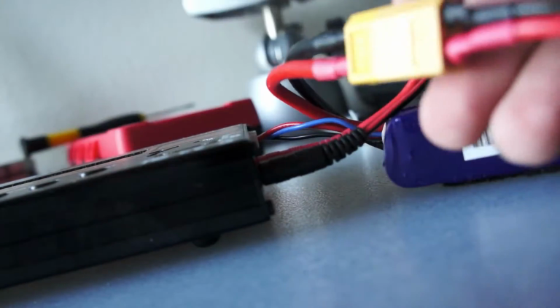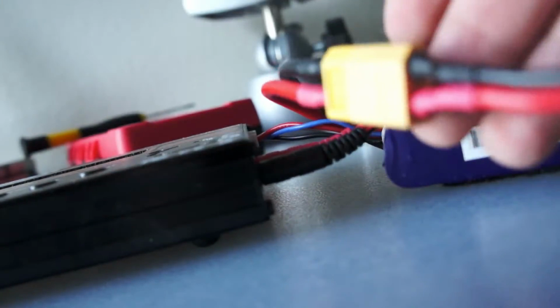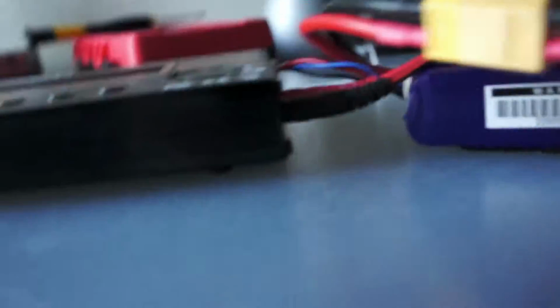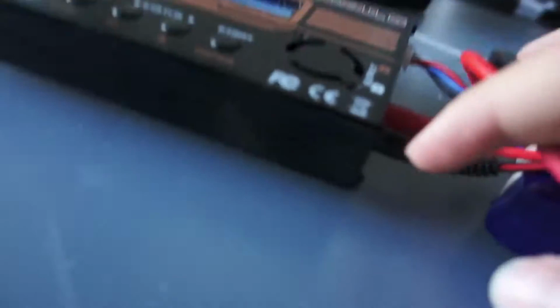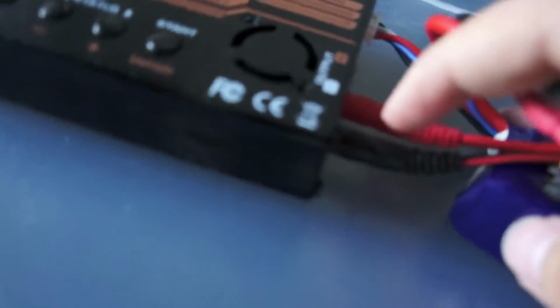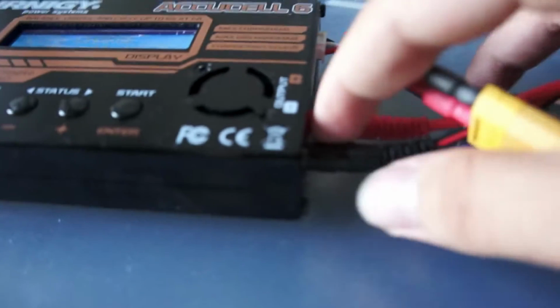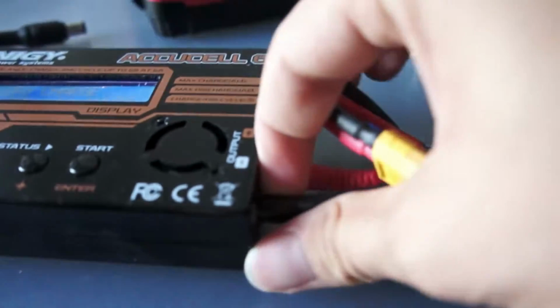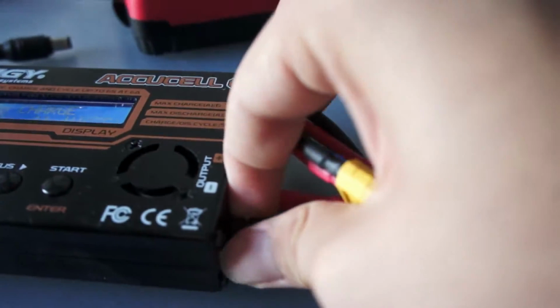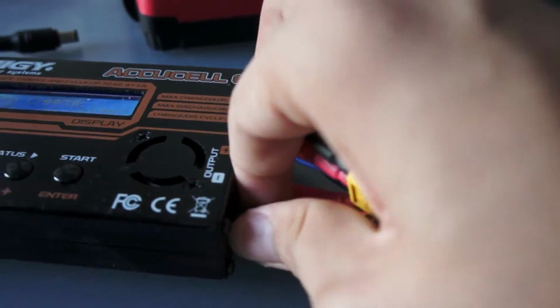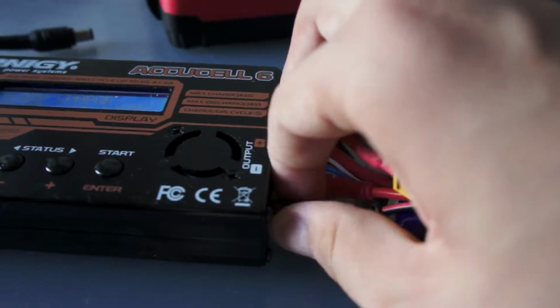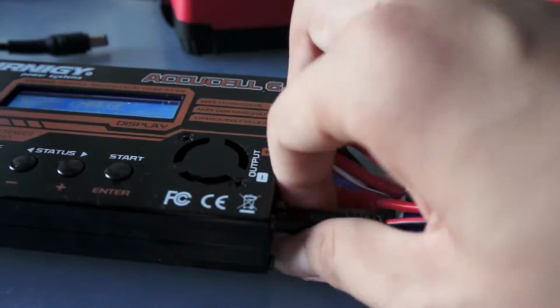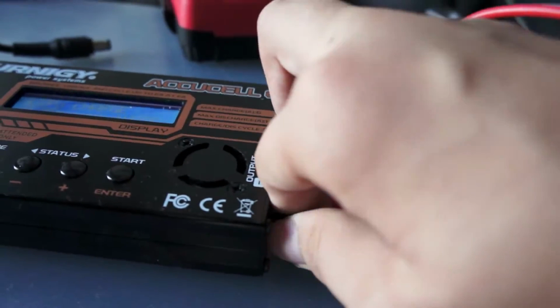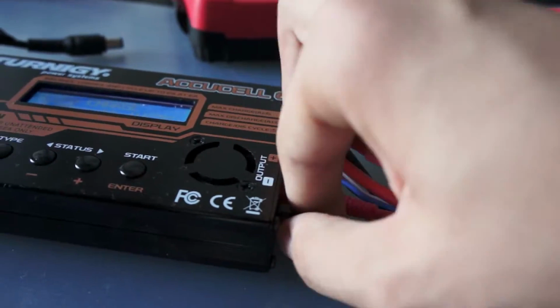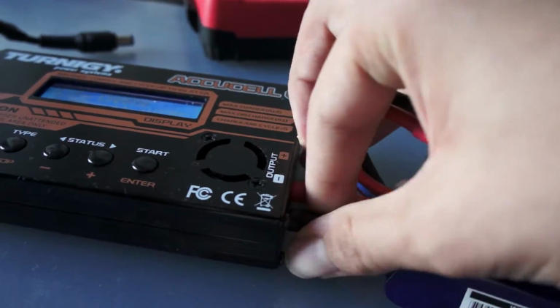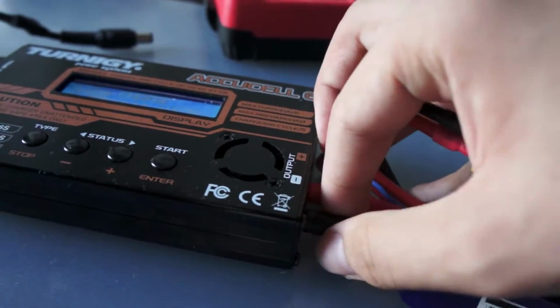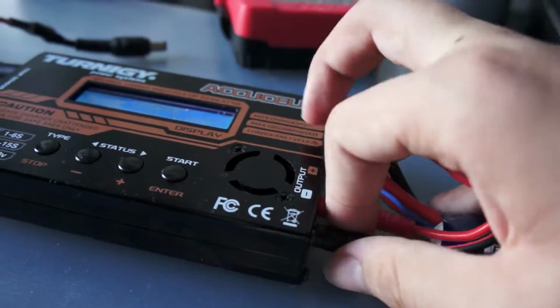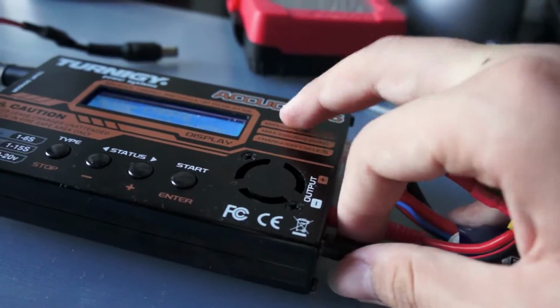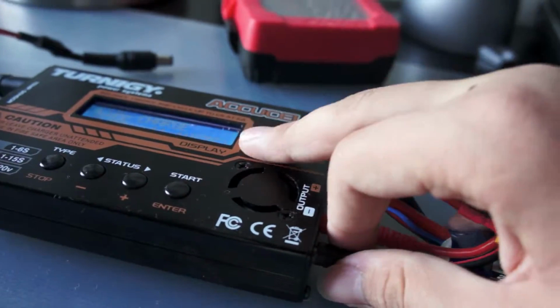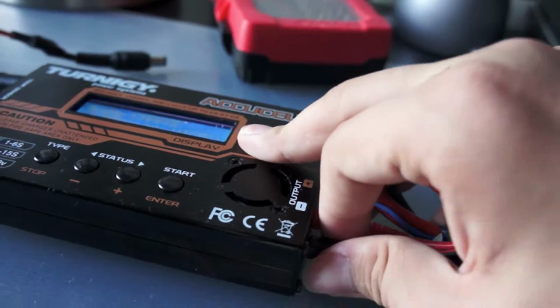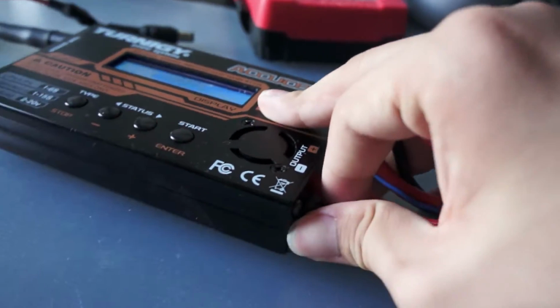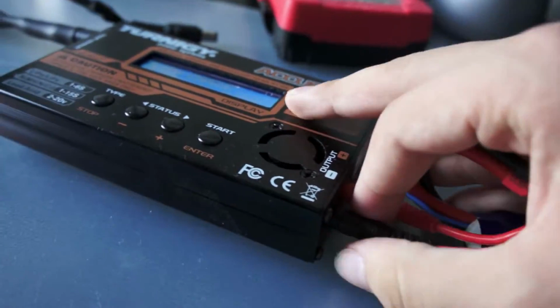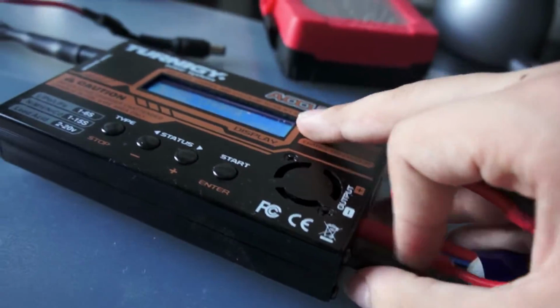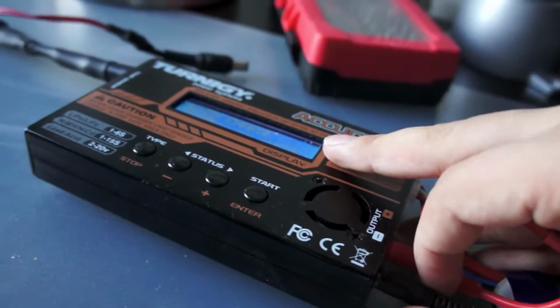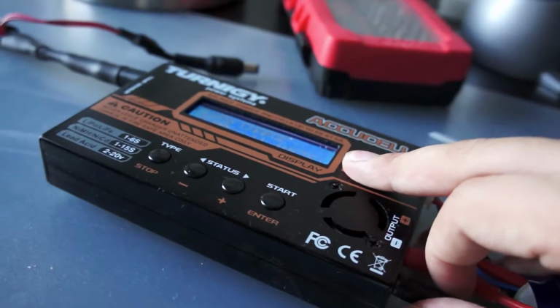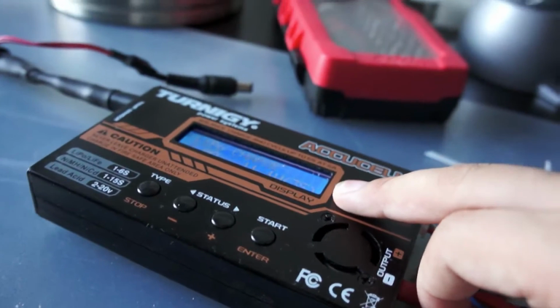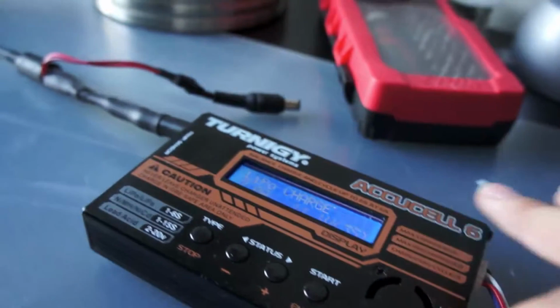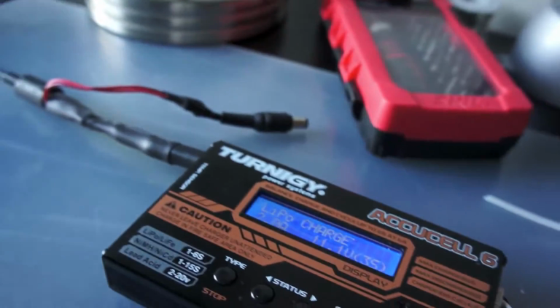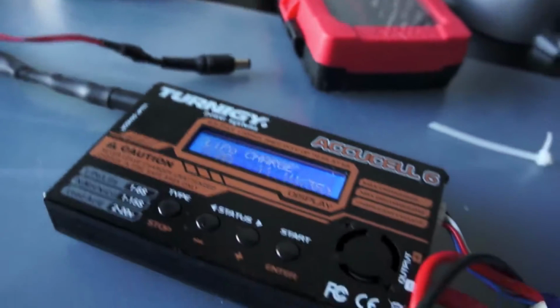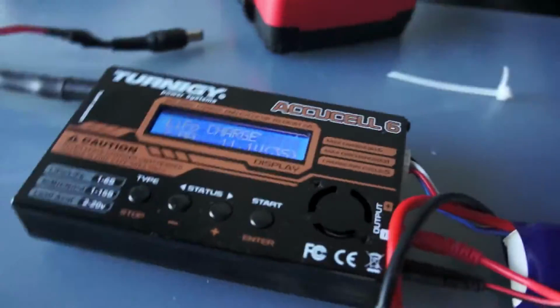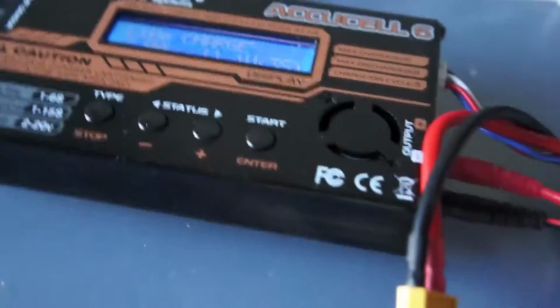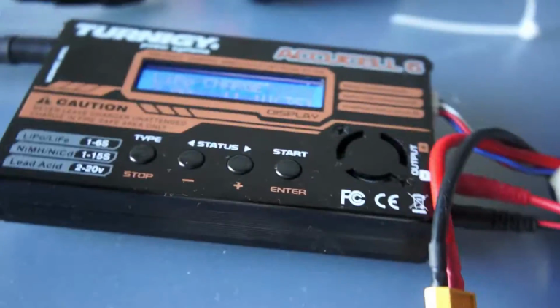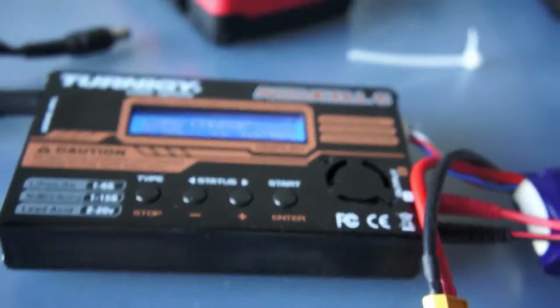If you have a different kind of connector, you can simply swap out those banana plugs here. Now let's look at the screen.